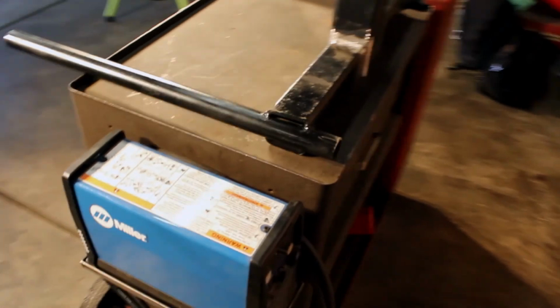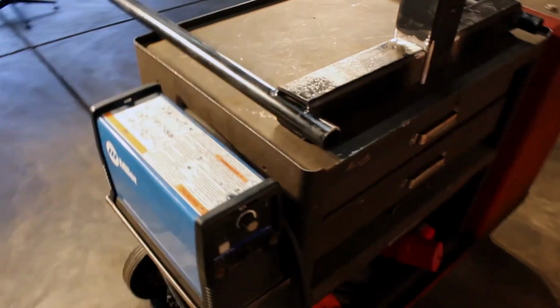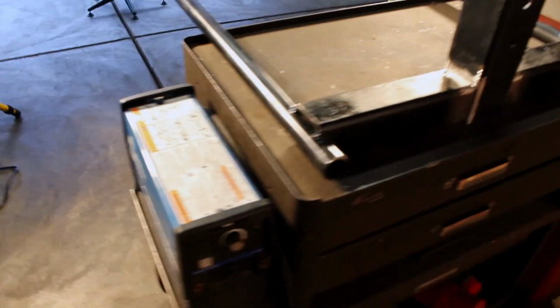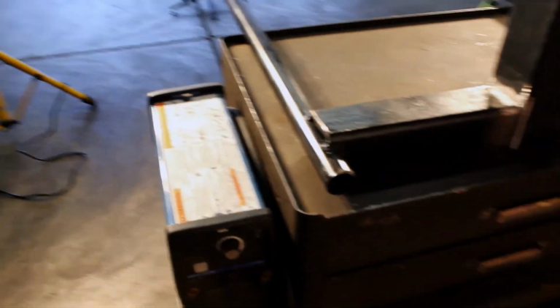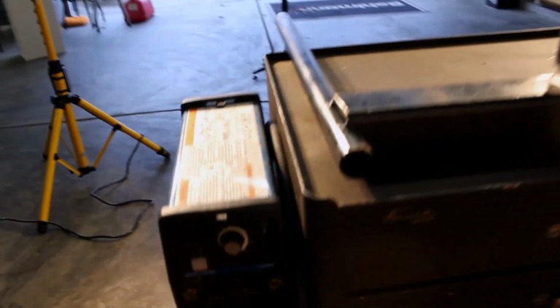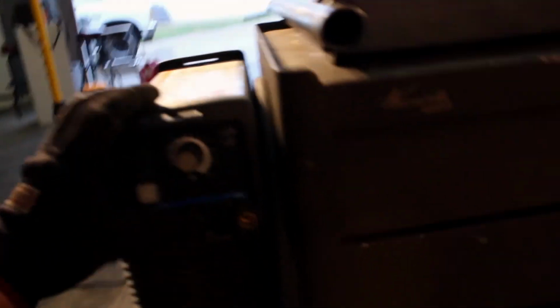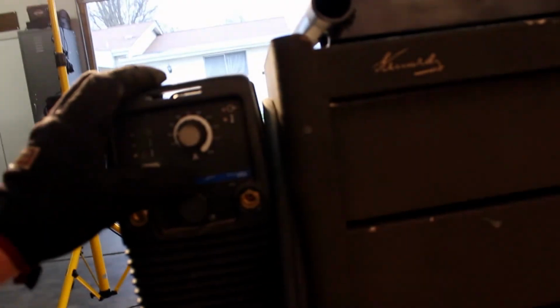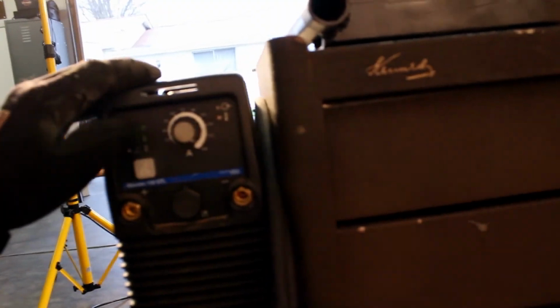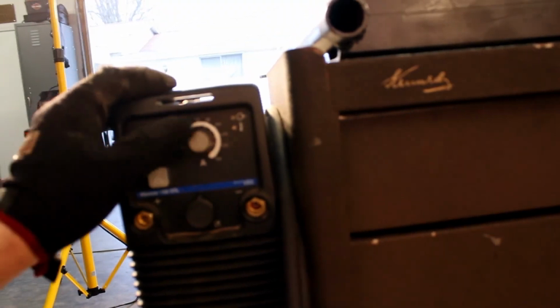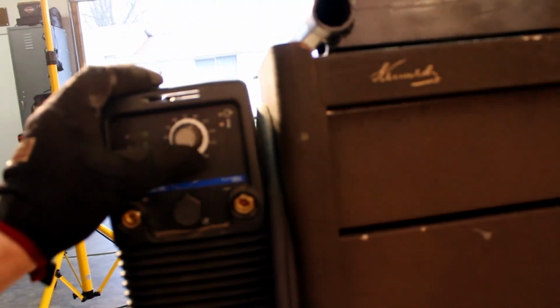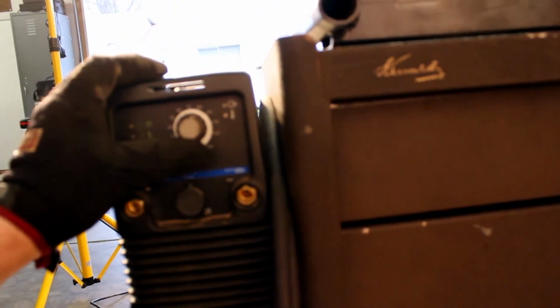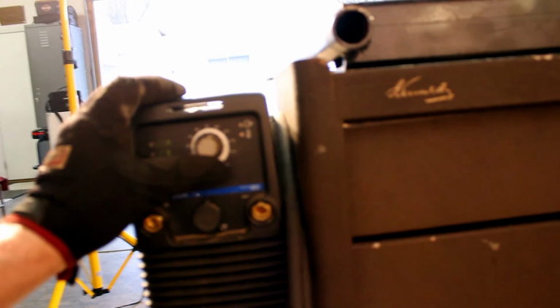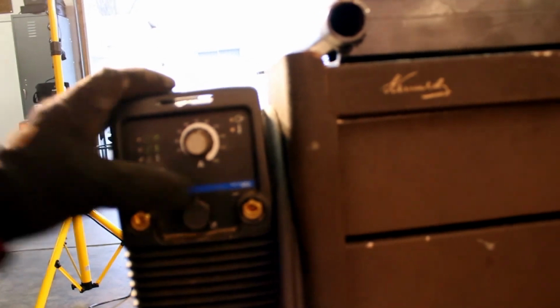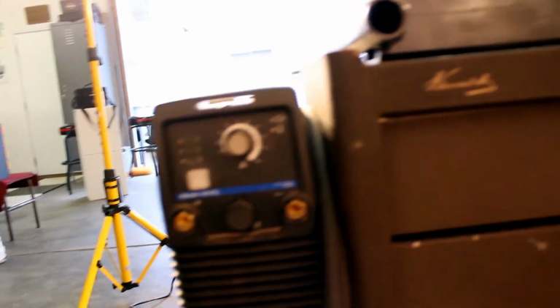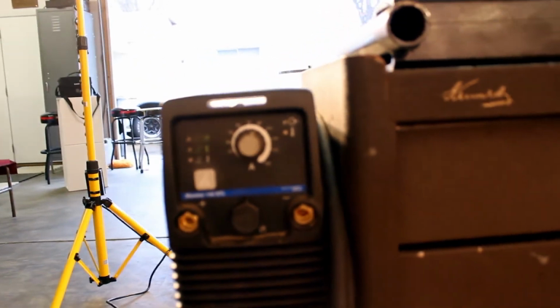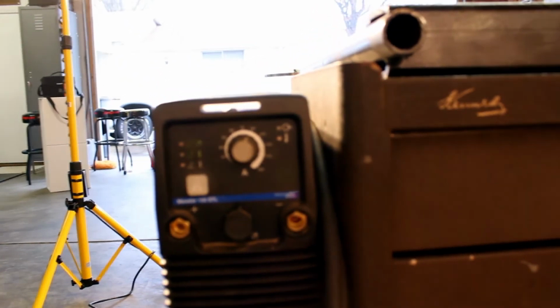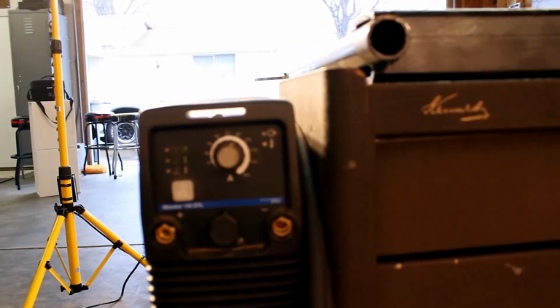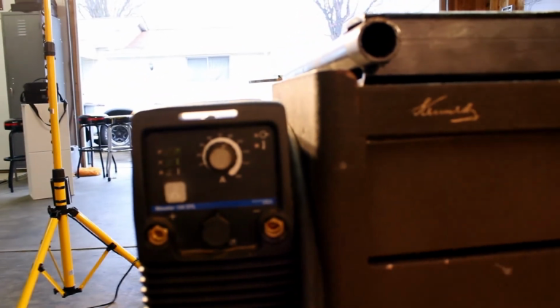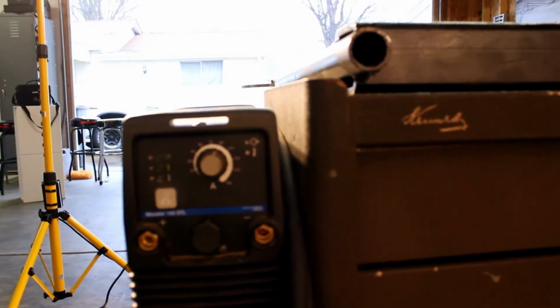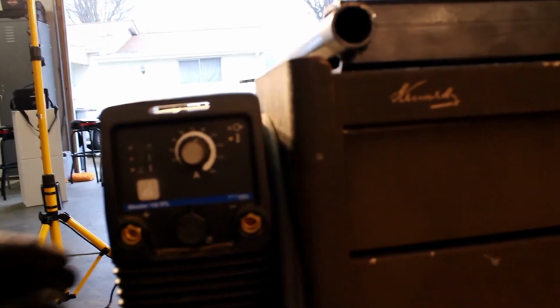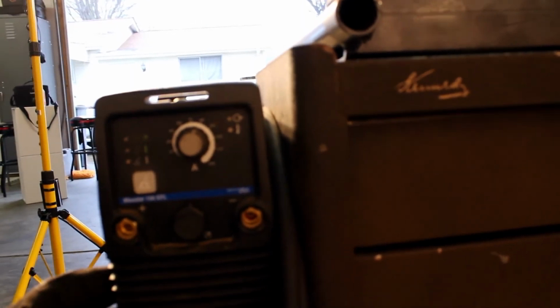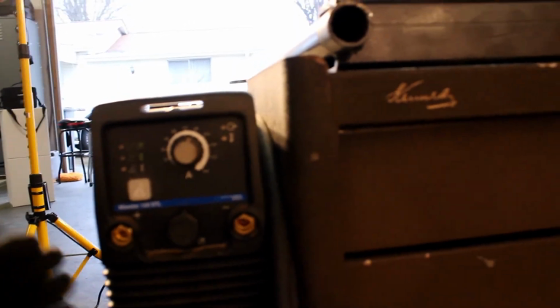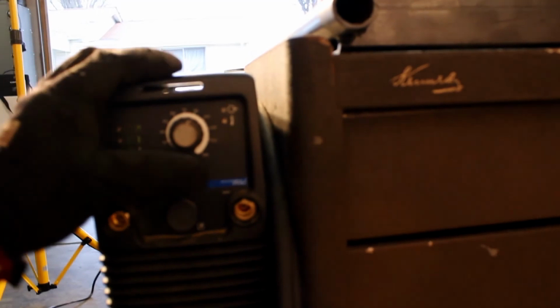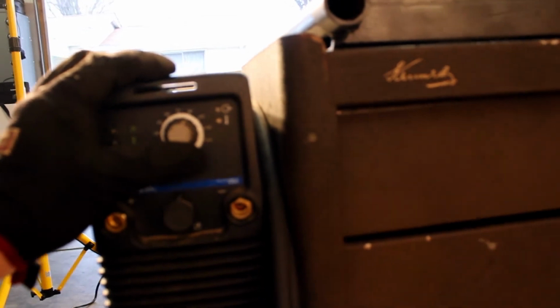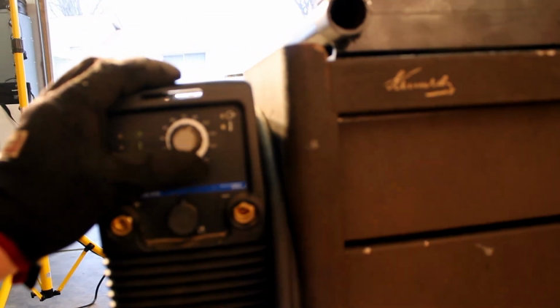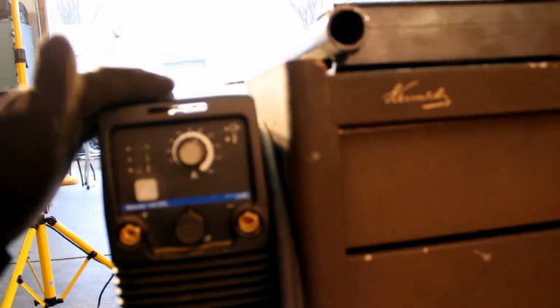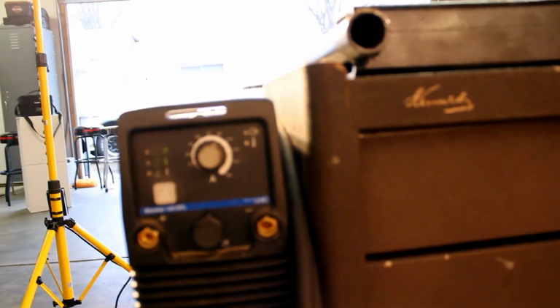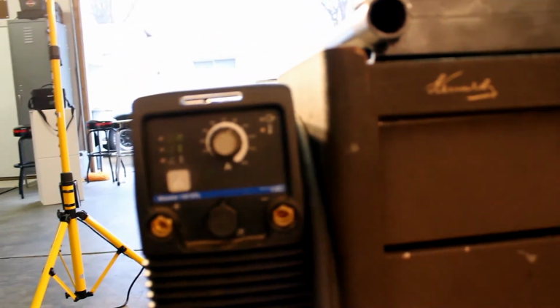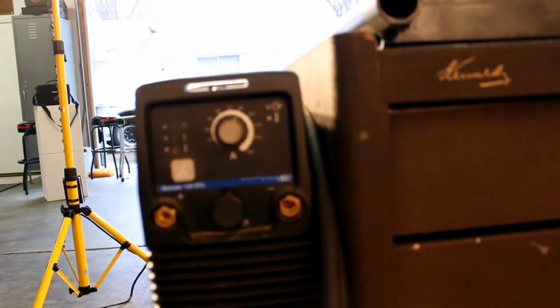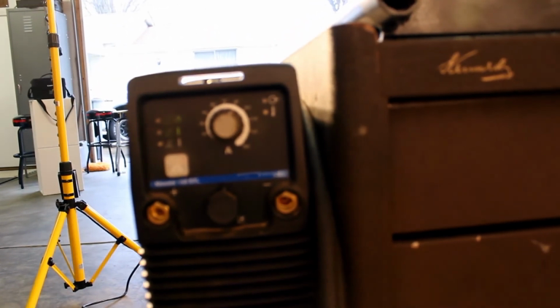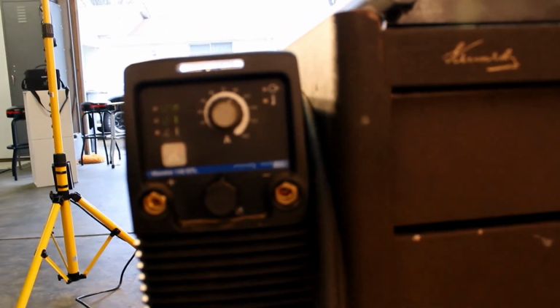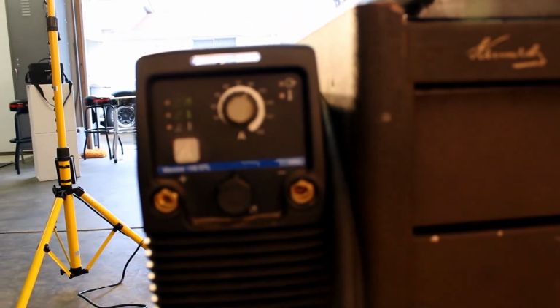I'm really surprised at what kind of power this thing can crank out — 150 amps. It's not going to continuously run 150 amps; it gets too hot and it'll have to go through cool-down phases. But I can go pretty much steady at 90 and it holds up well.